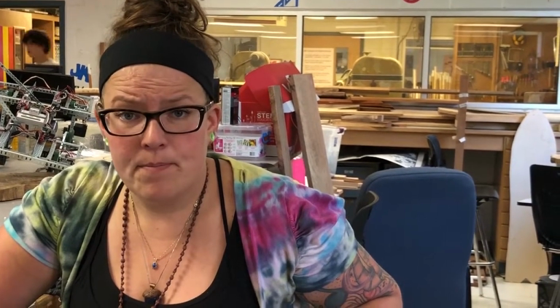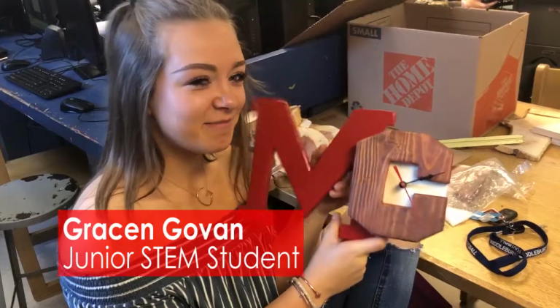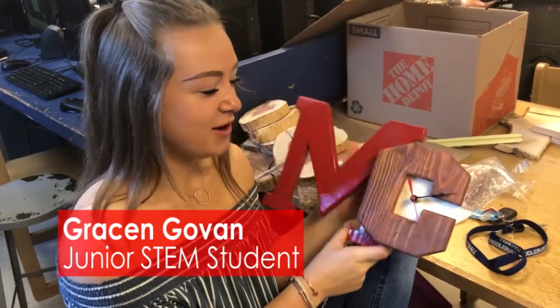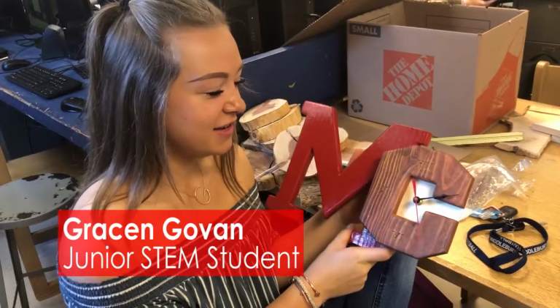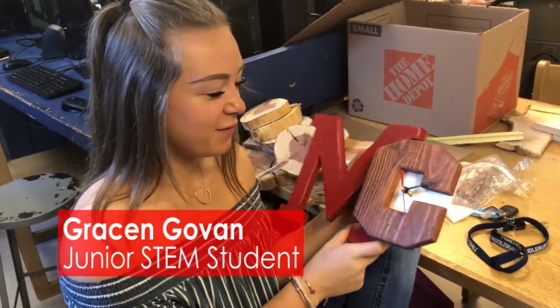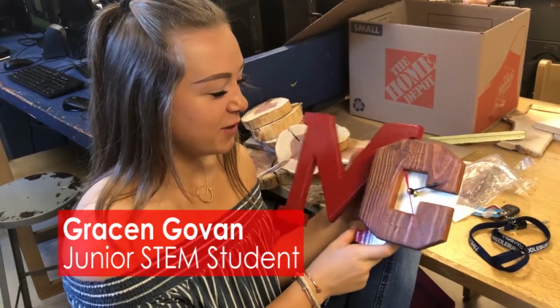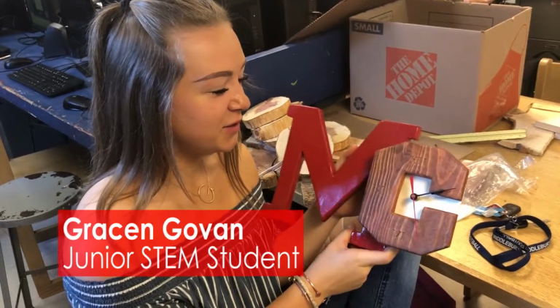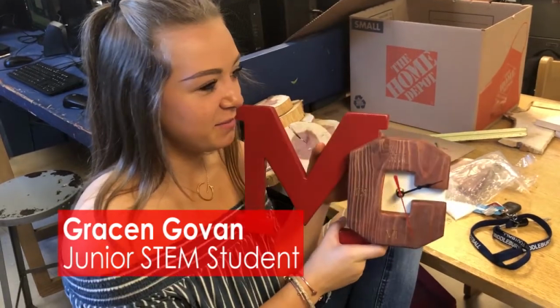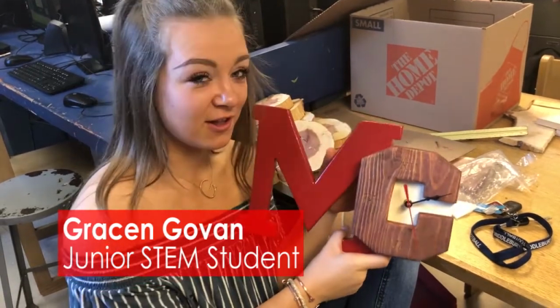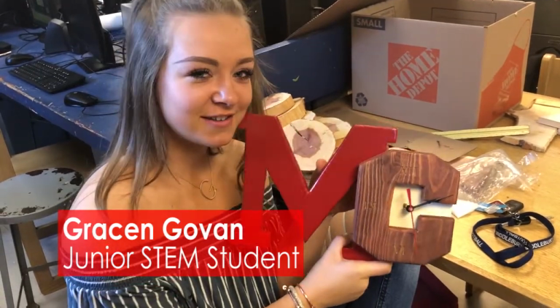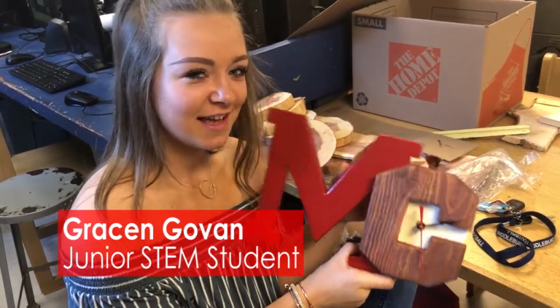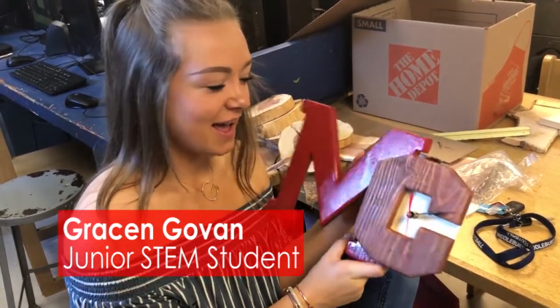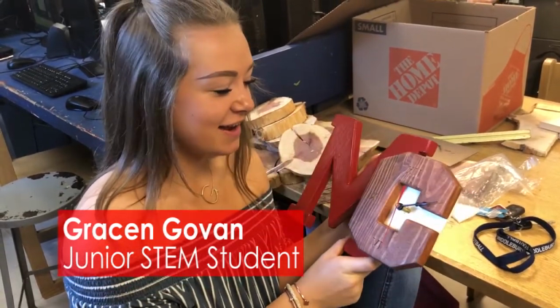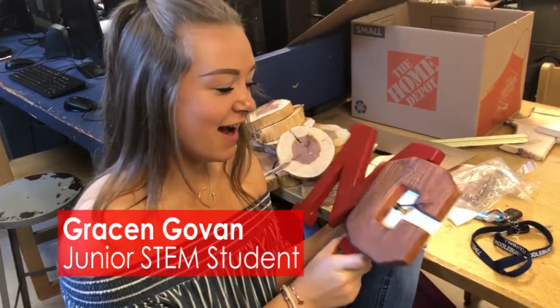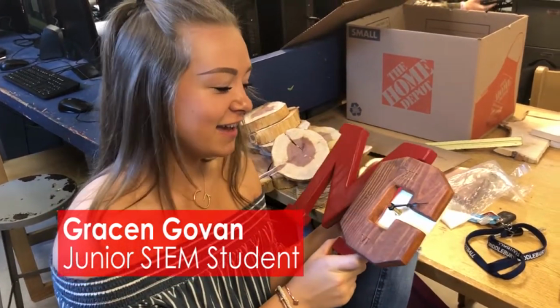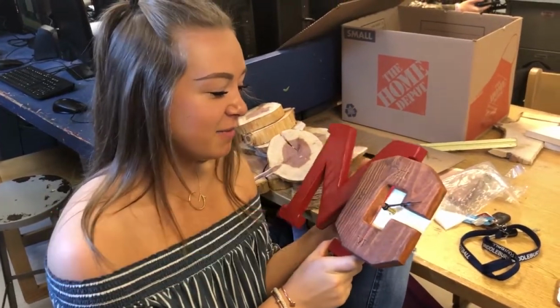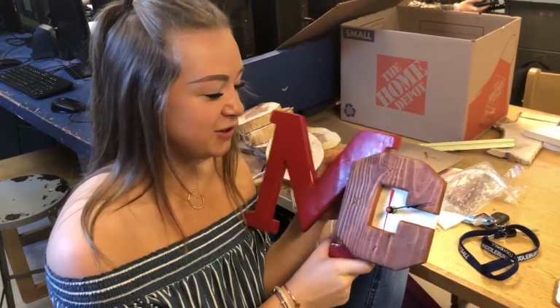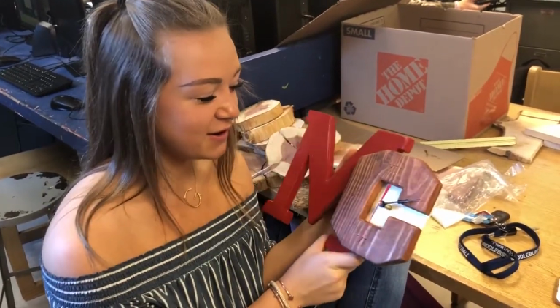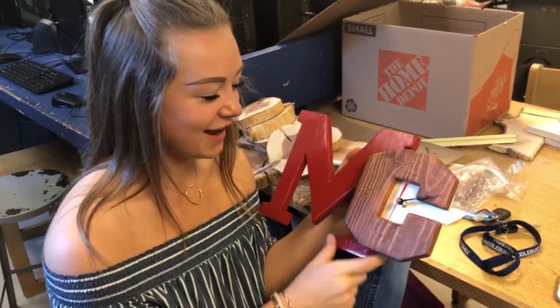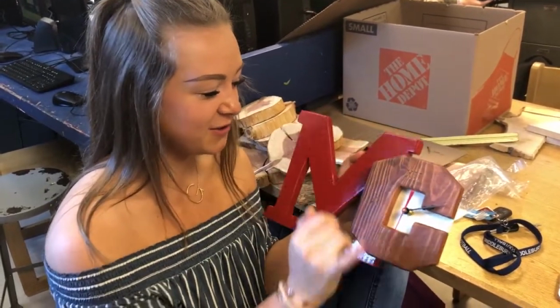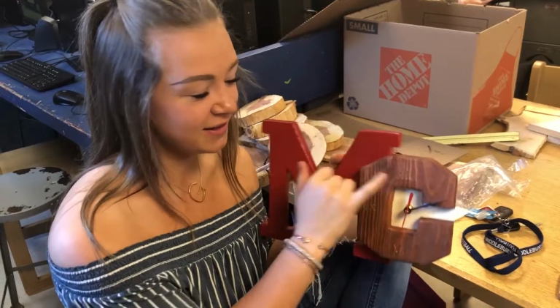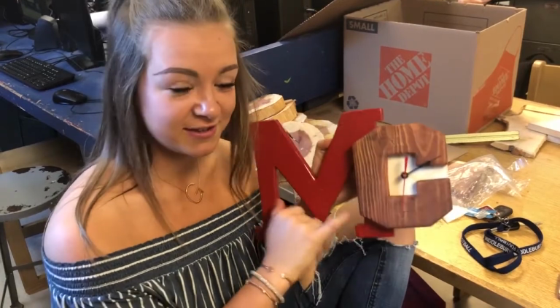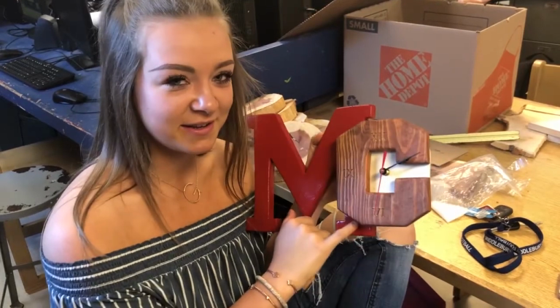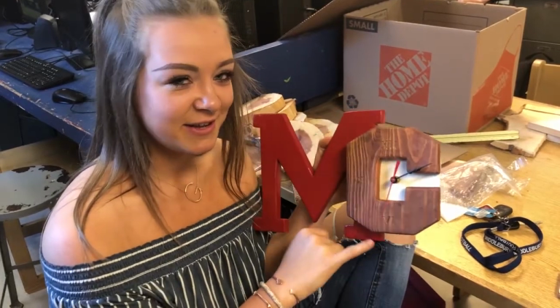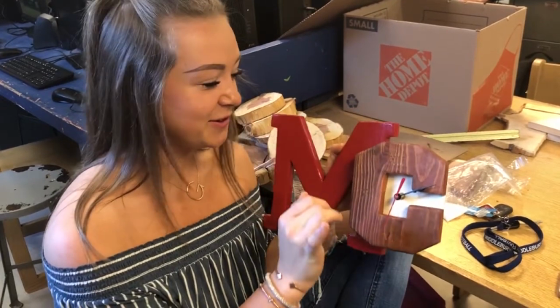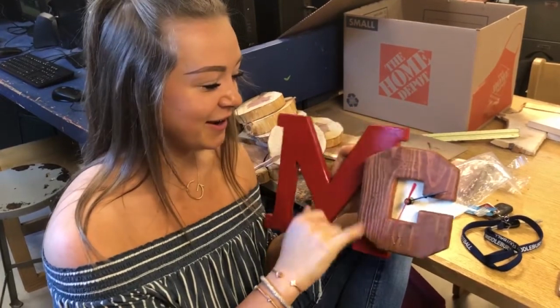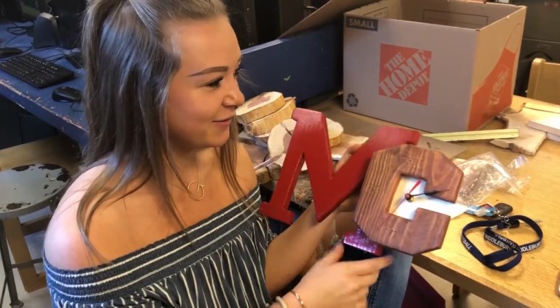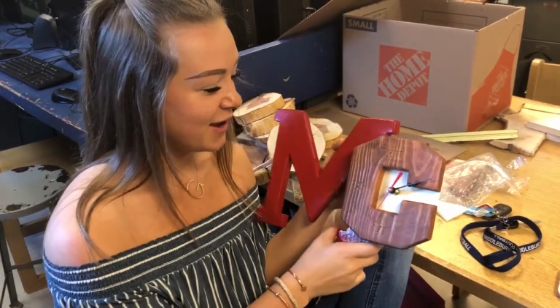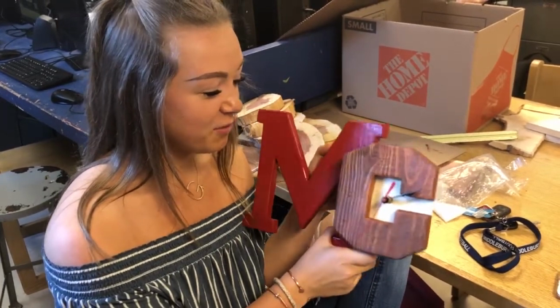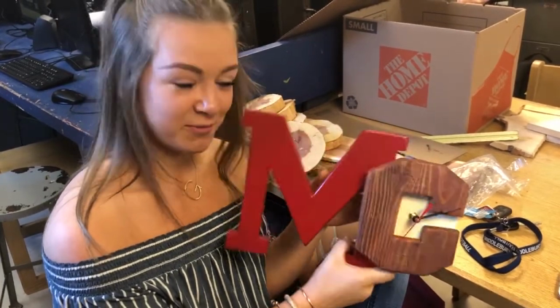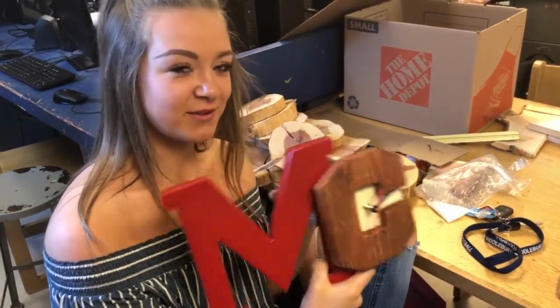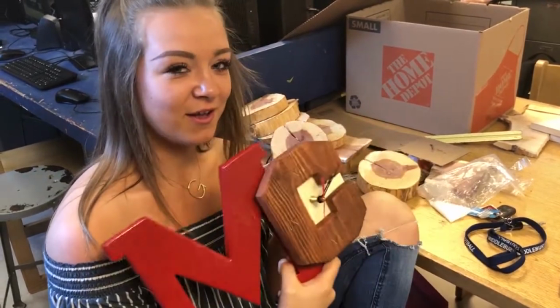This is my final project. We had to make clocks, and I made two parts, and I also used the laser template to engrave Roman numerals onto my clock.